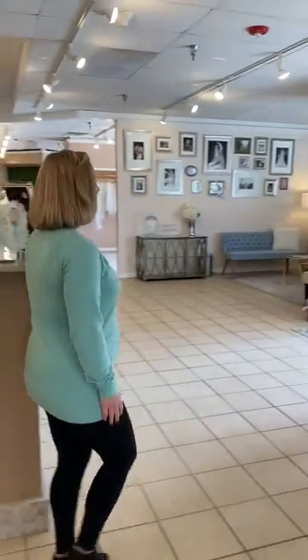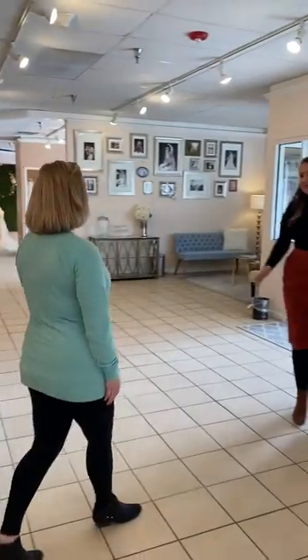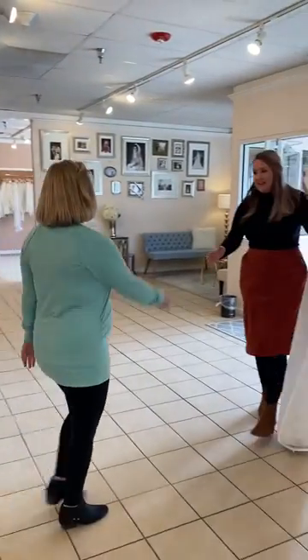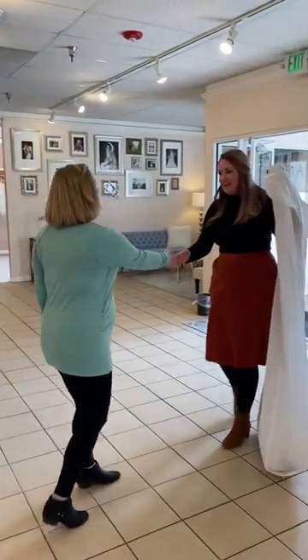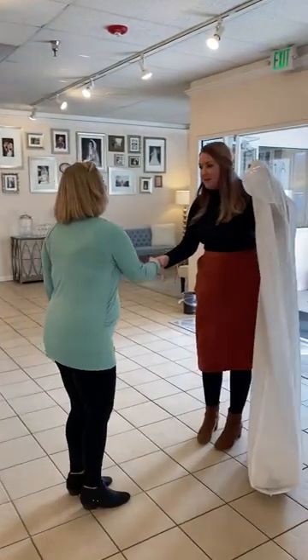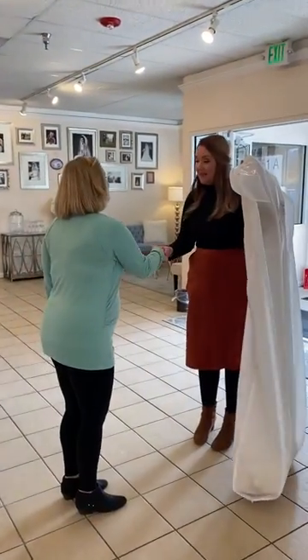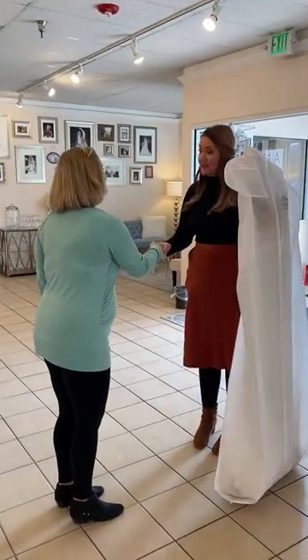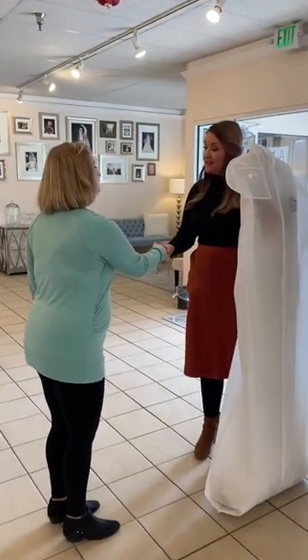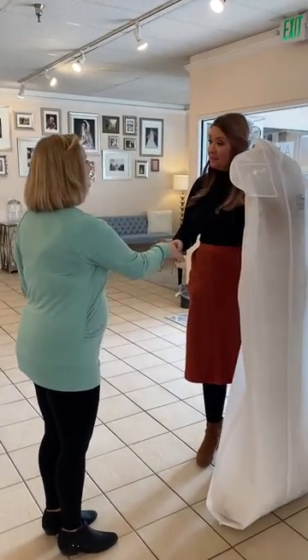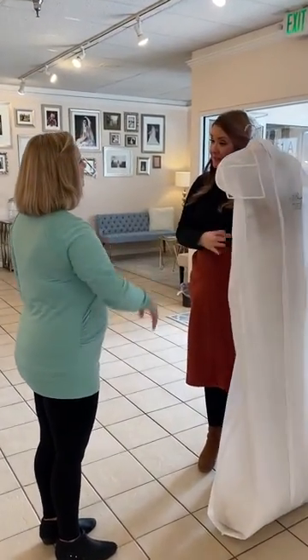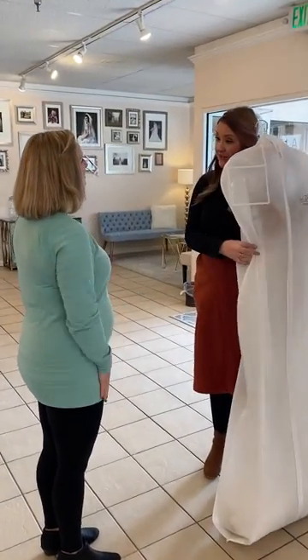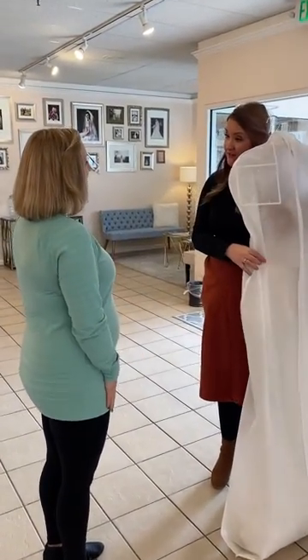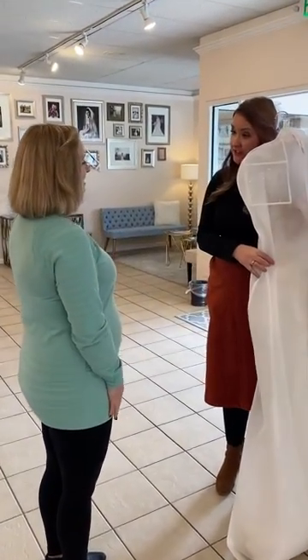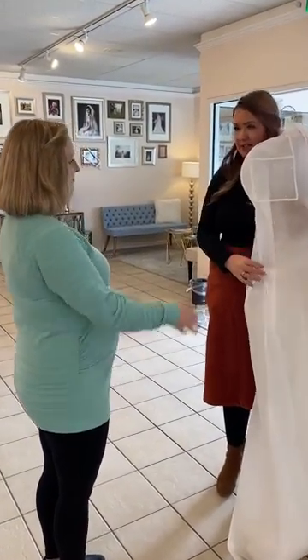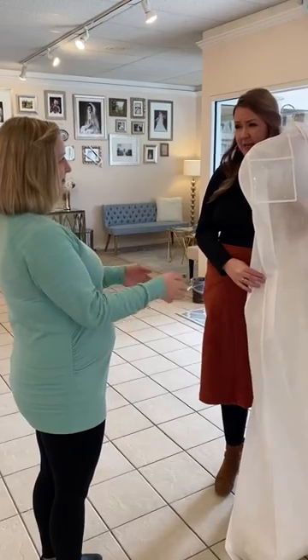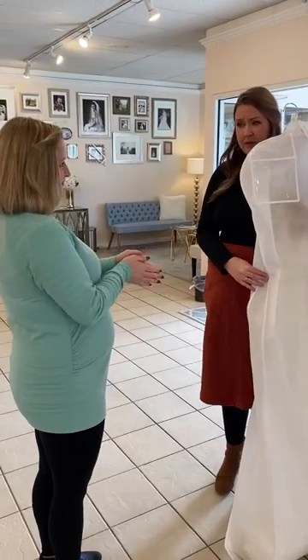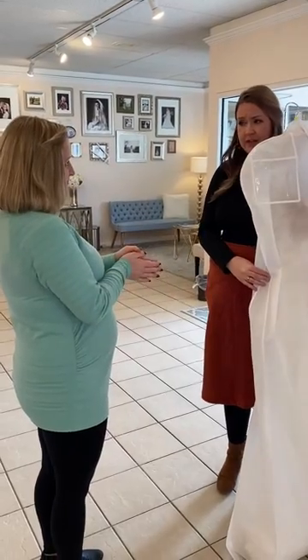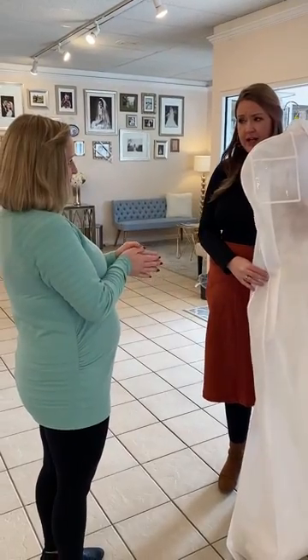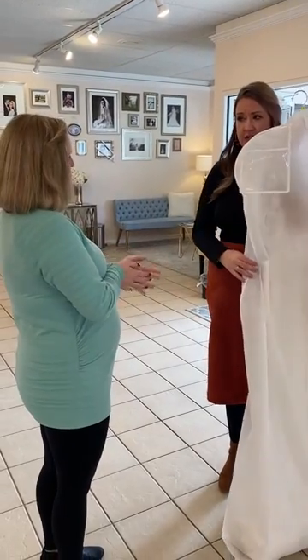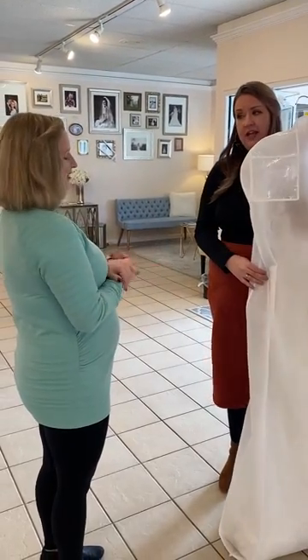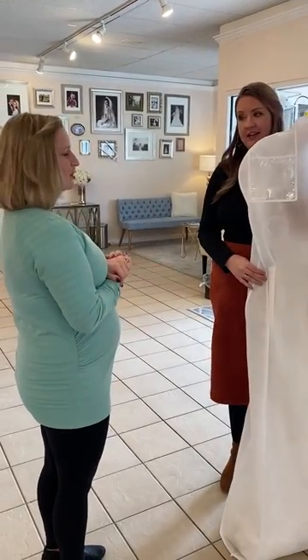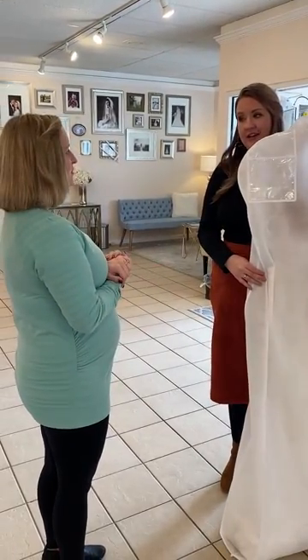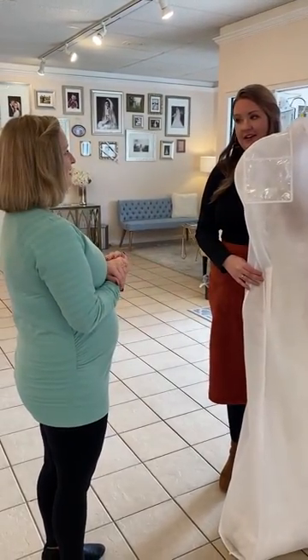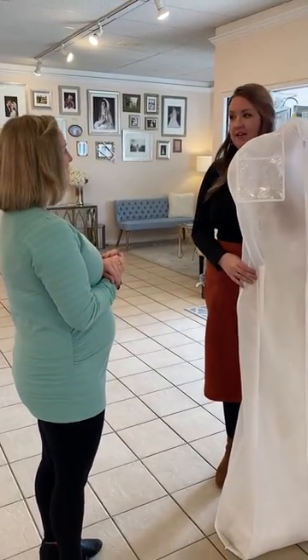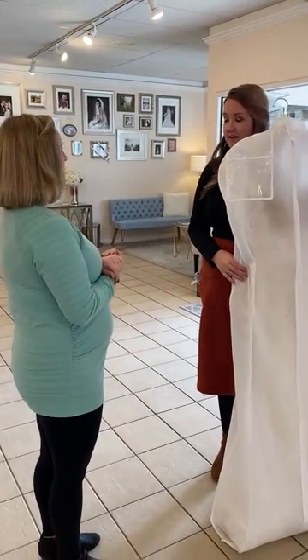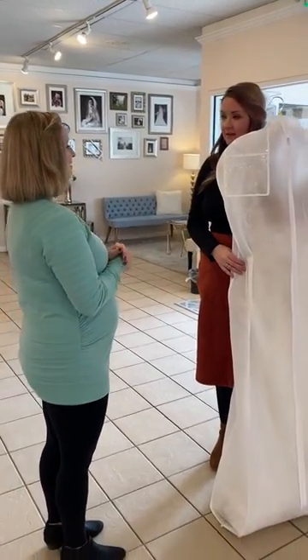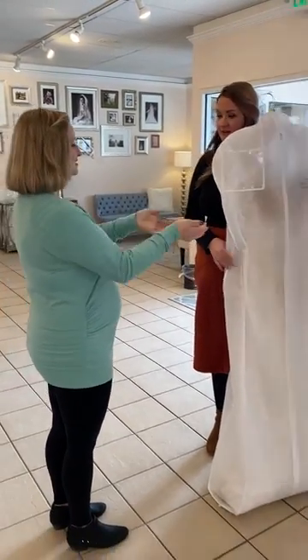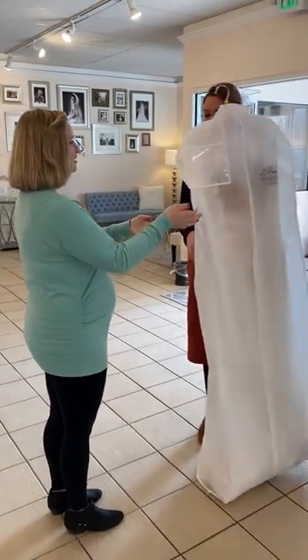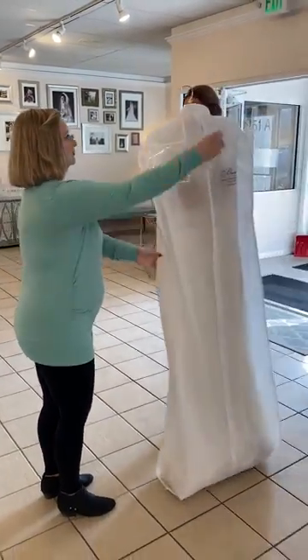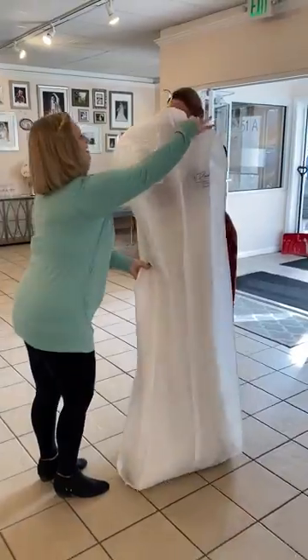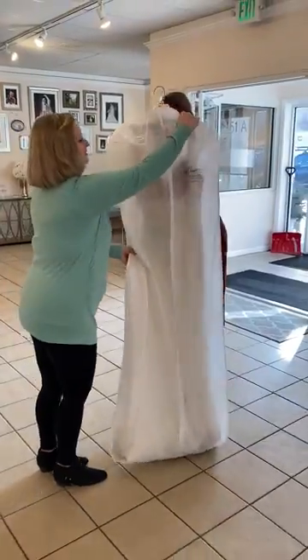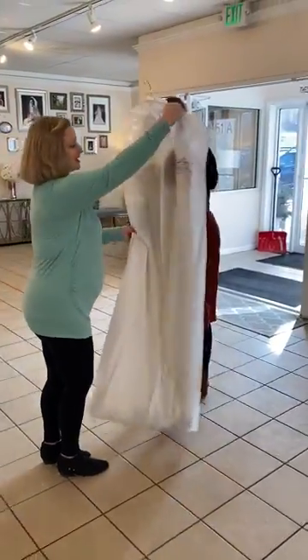Hi, I'm Lainey. I'm here to get my dress cleaned and preserved. Do I need to make an appointment for this or can I just walk in? Nope, you can walk in anytime. Let's take care of this for you. Thank you.